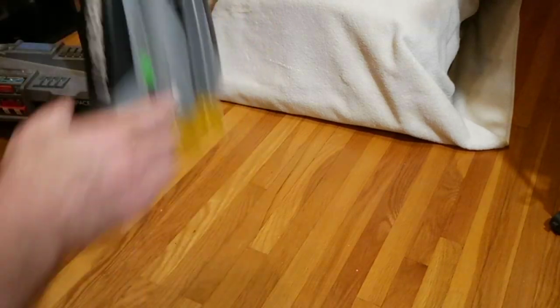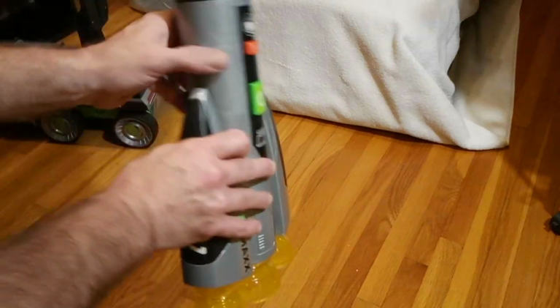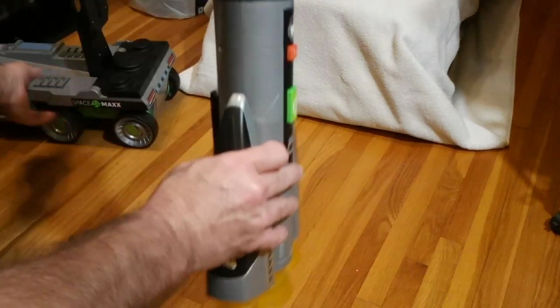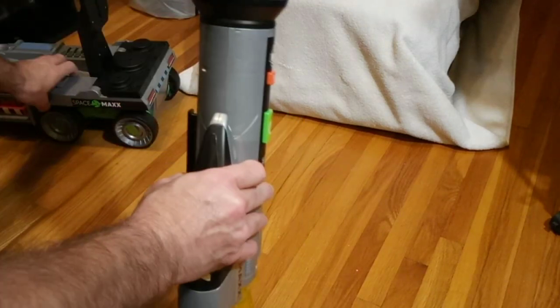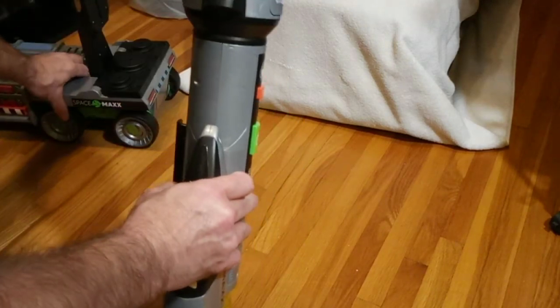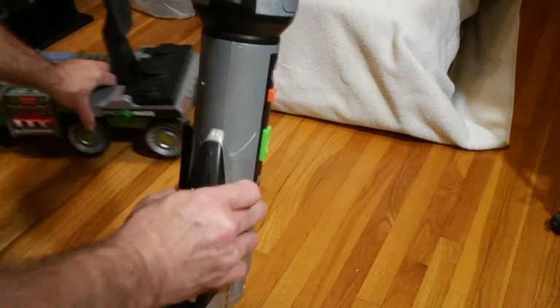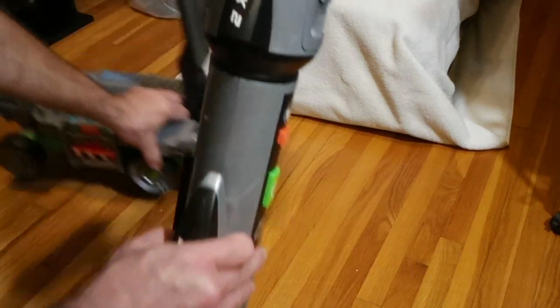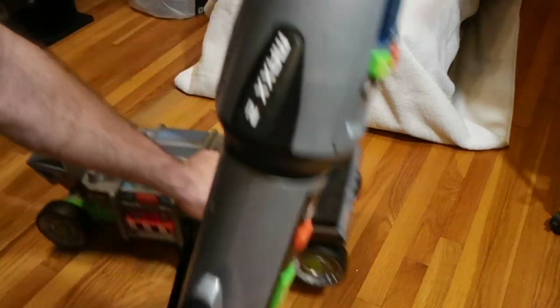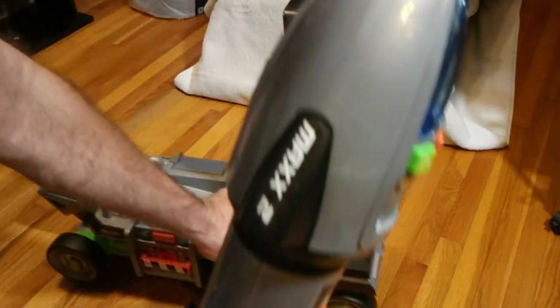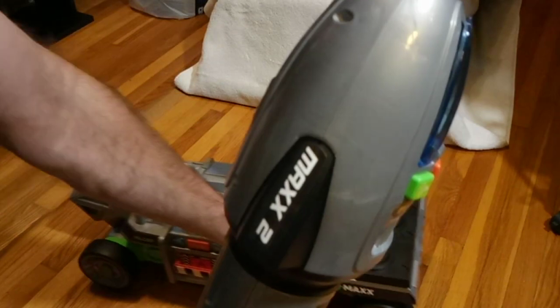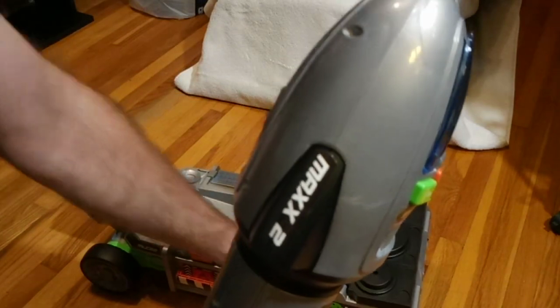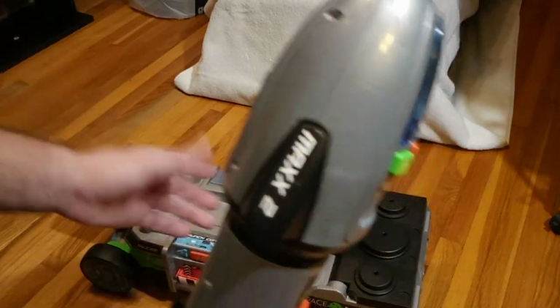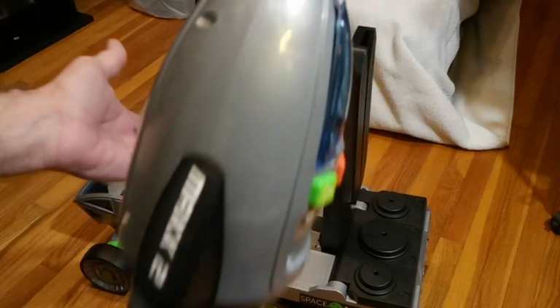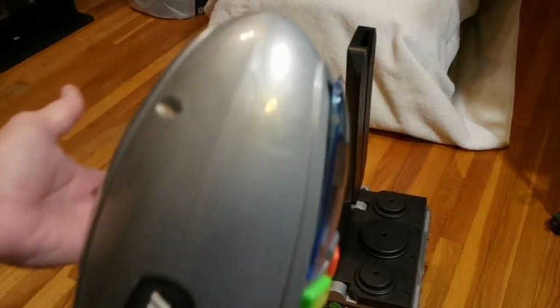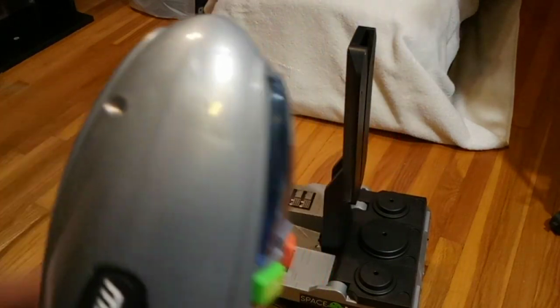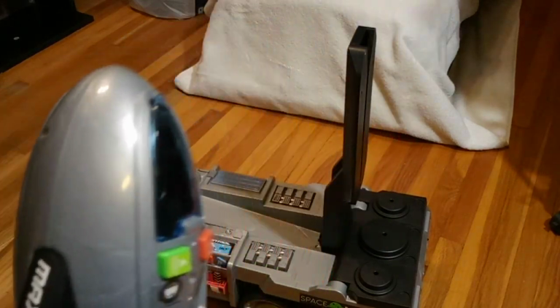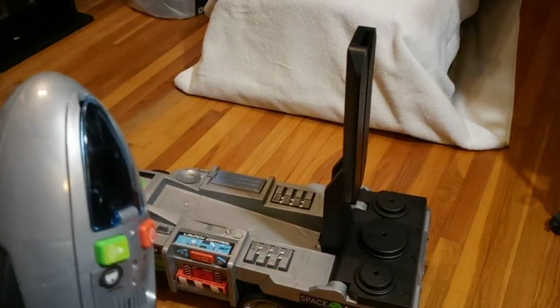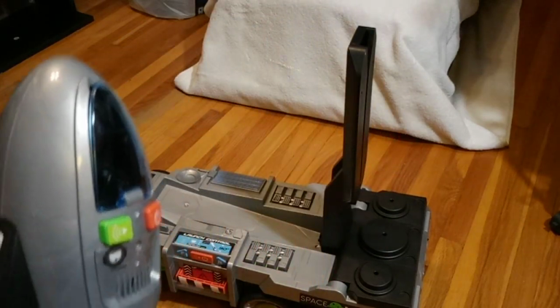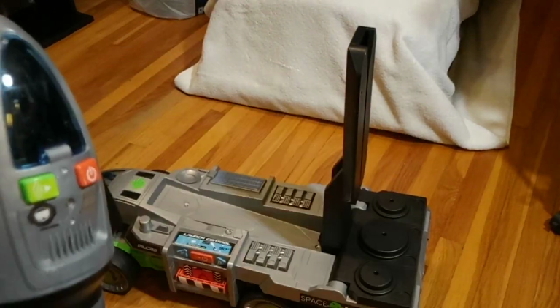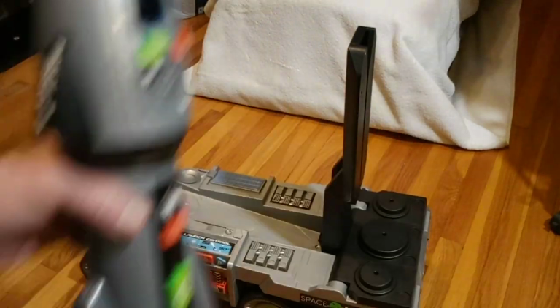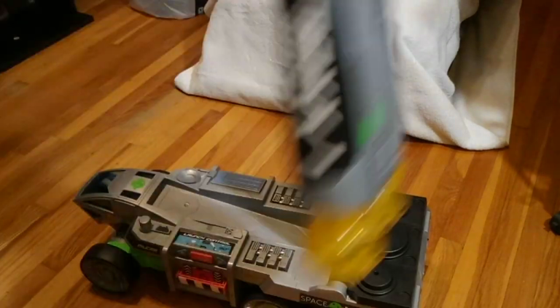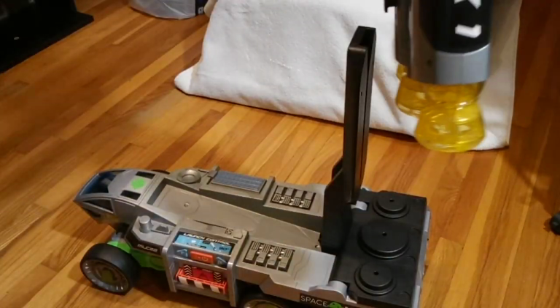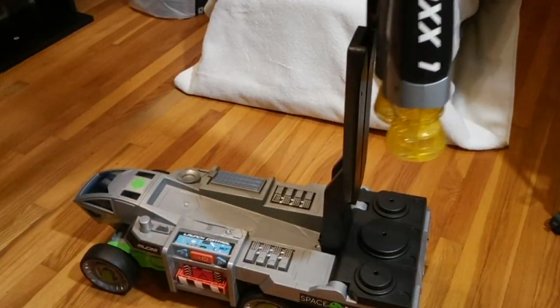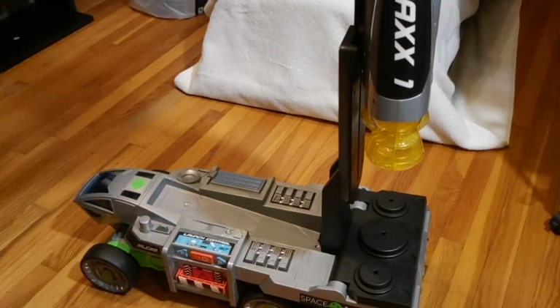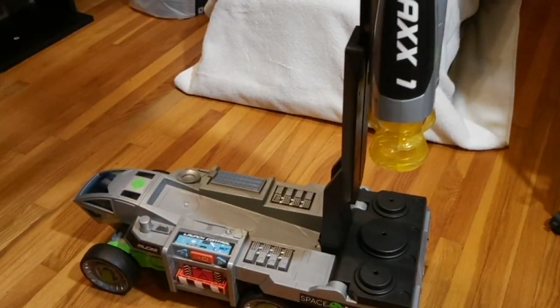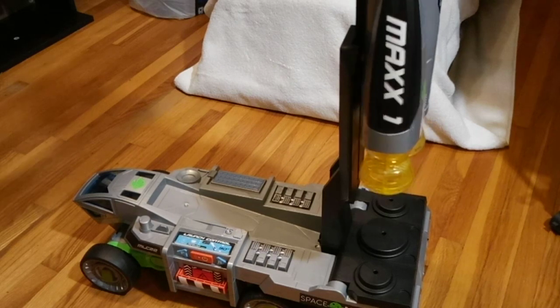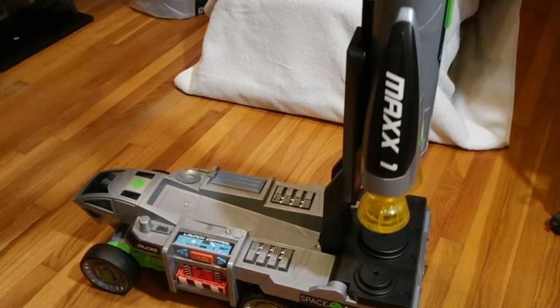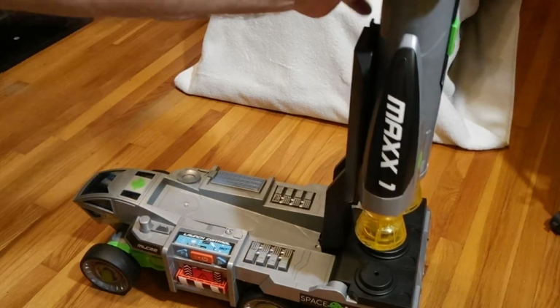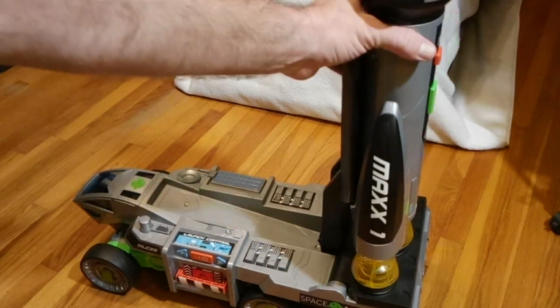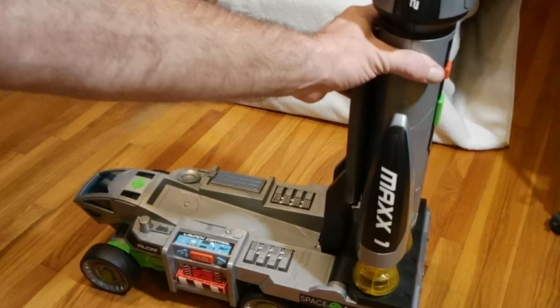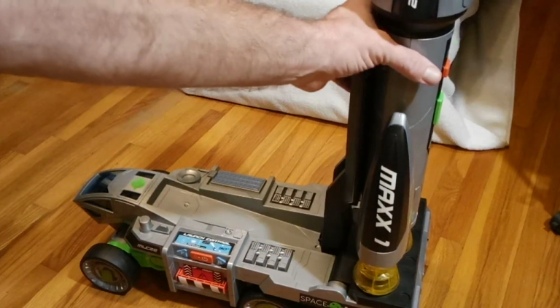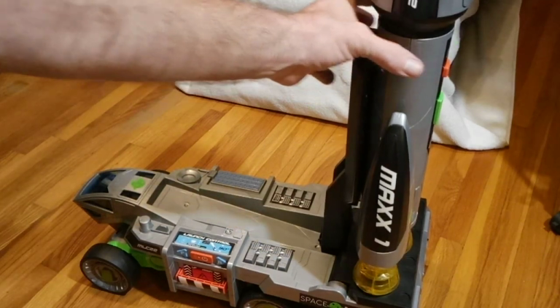You bring your base back out and you pack it away because you're done with the video — just kidding. But that is Space Max, and that's how it's supposed to work.